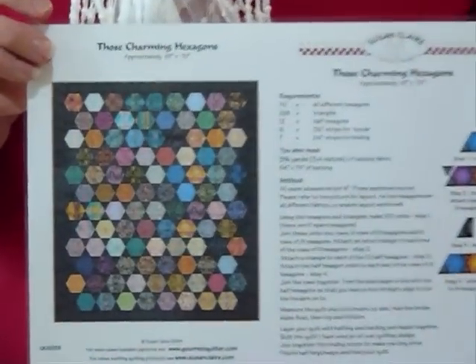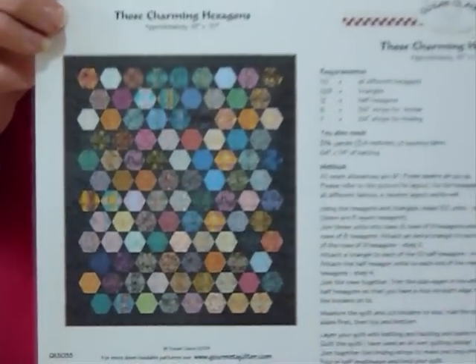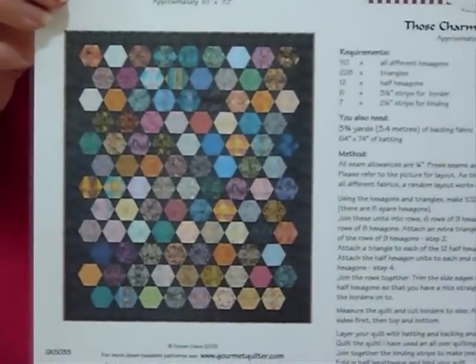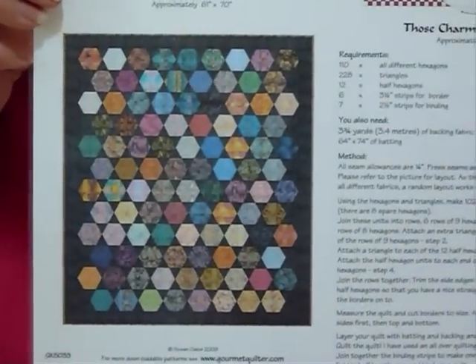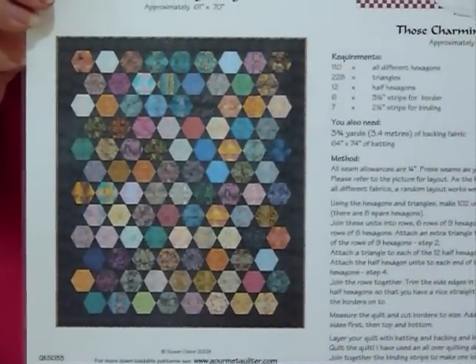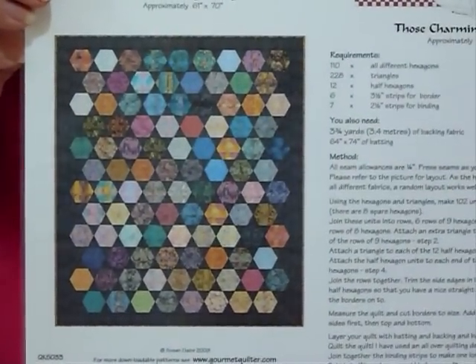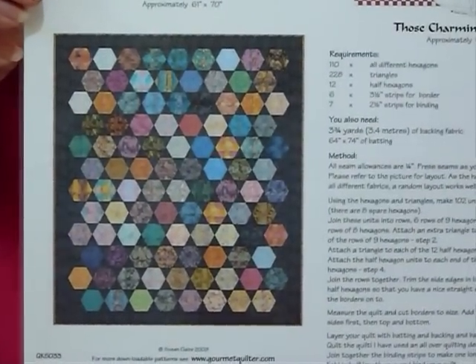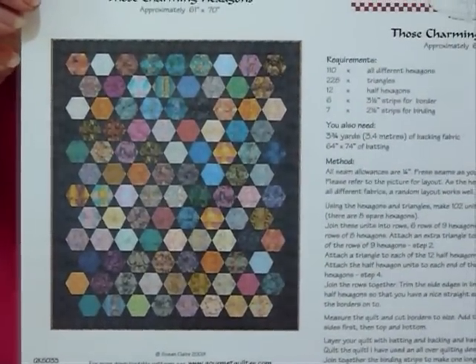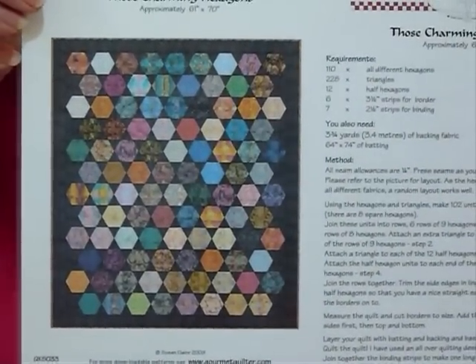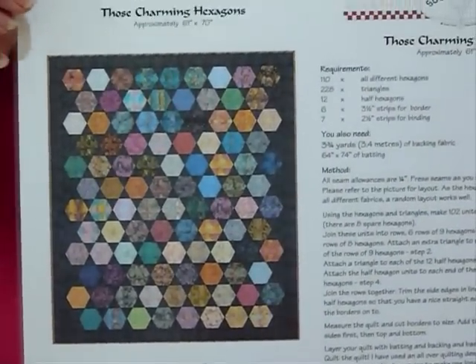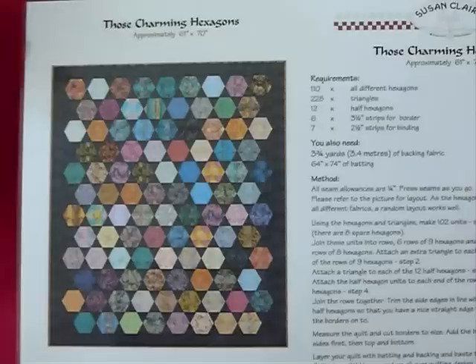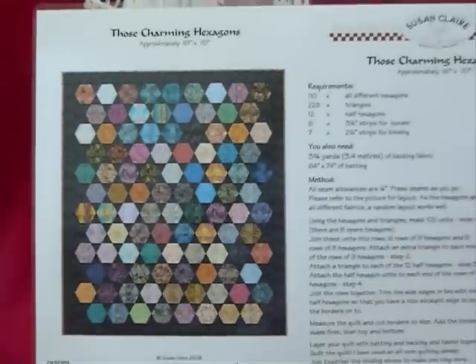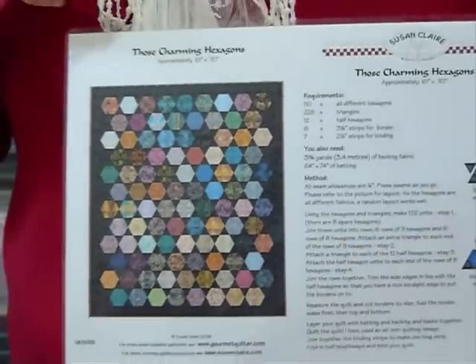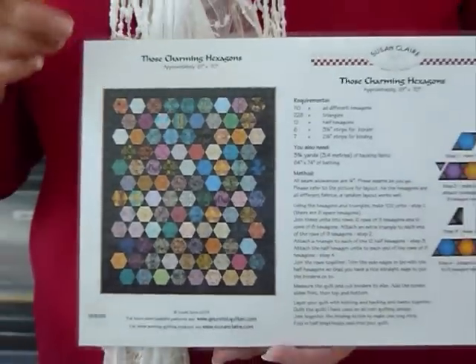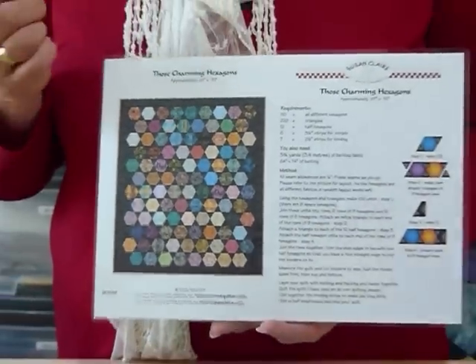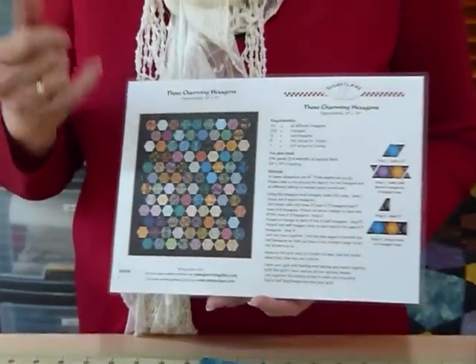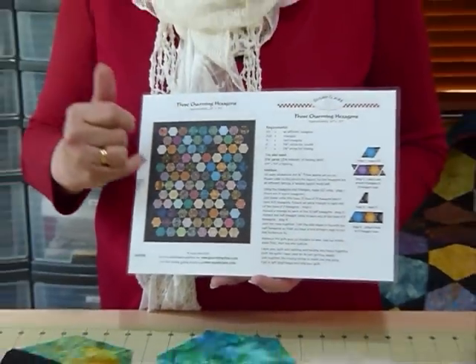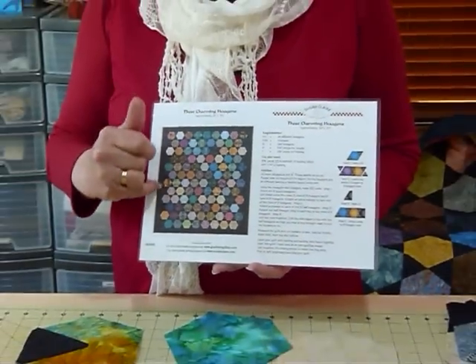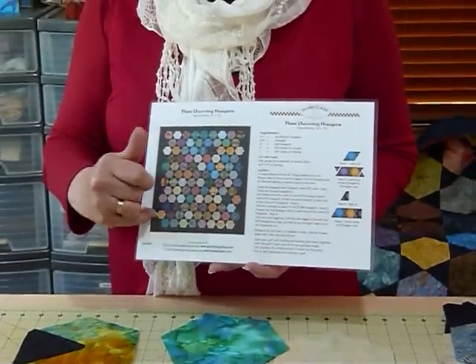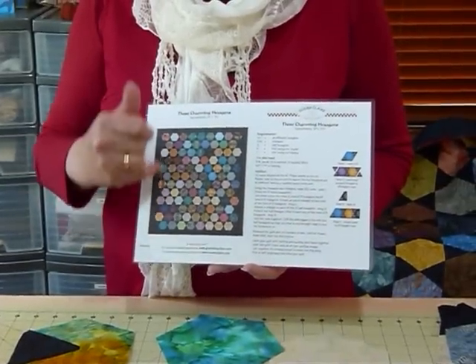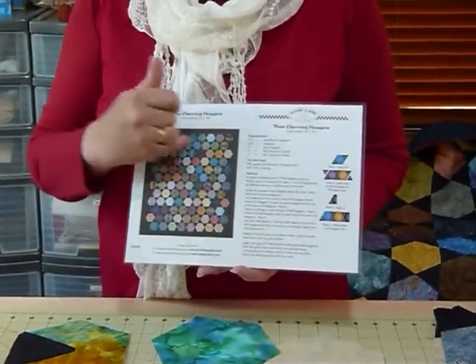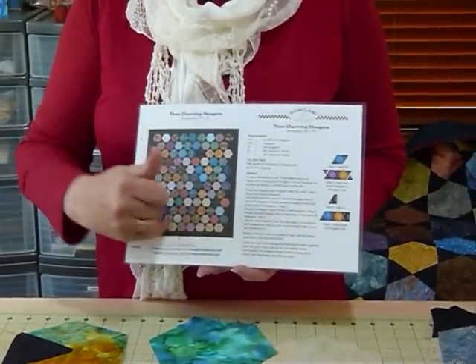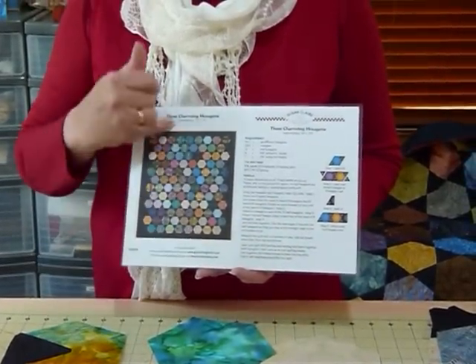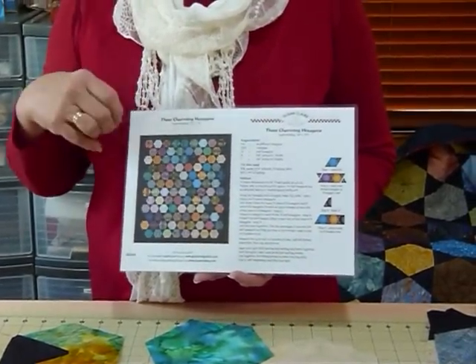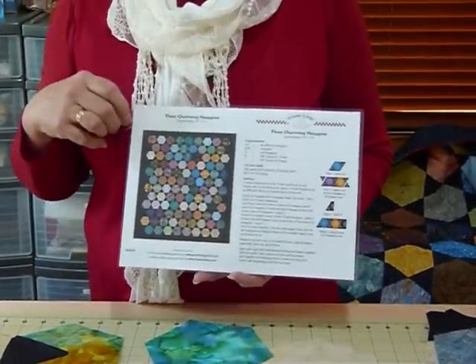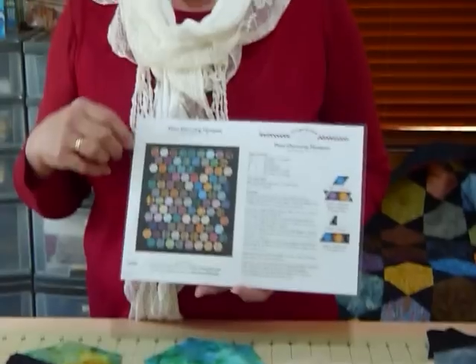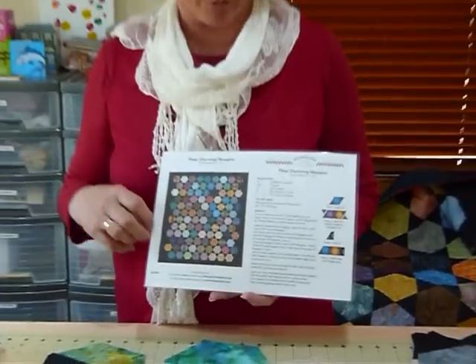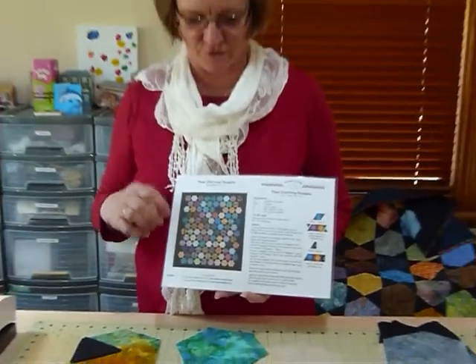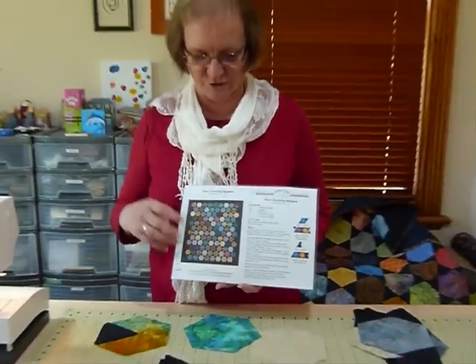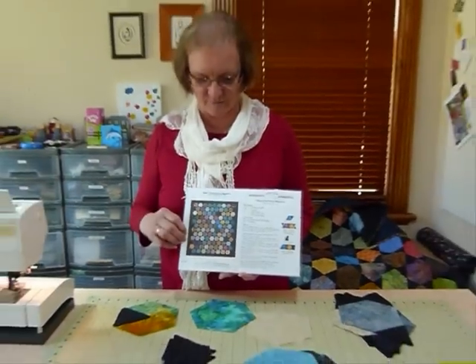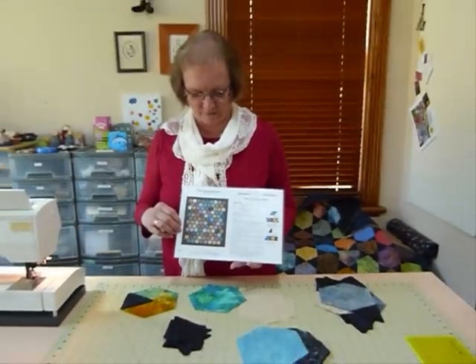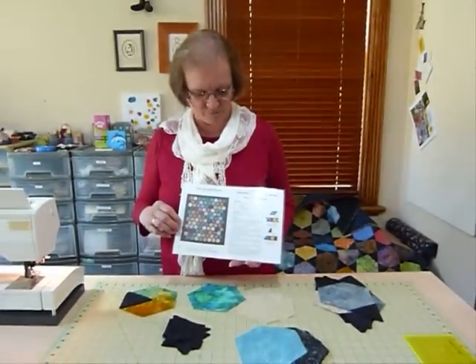I've called it 'Those Charming Hexagons' because I've done it in a charming manner. A charm quilt, traditionally as I understand it, is a quilt where all the fabrics used are different. Strictly speaking I have used a background fabric, but all my hexagons are different fabrics within my quilt, so that's where the charming bit came from.